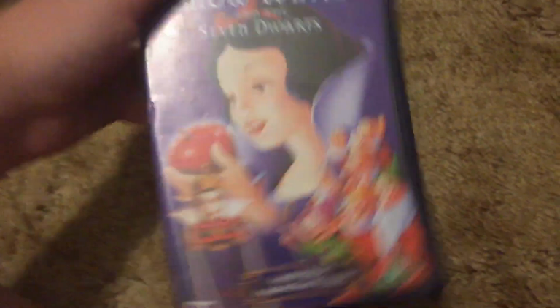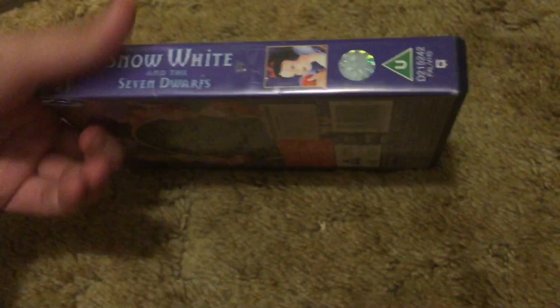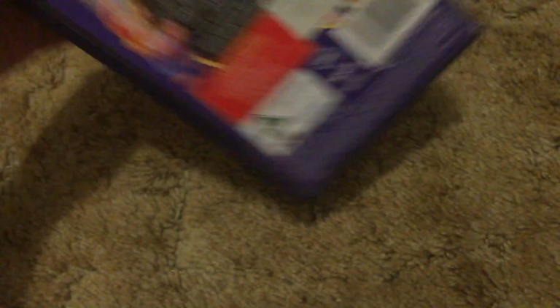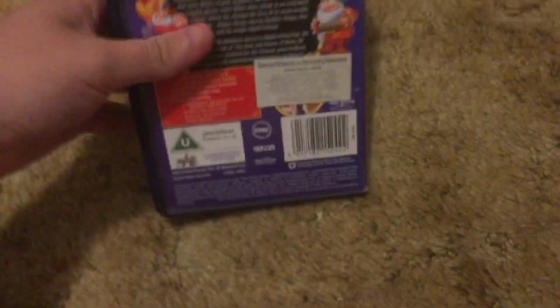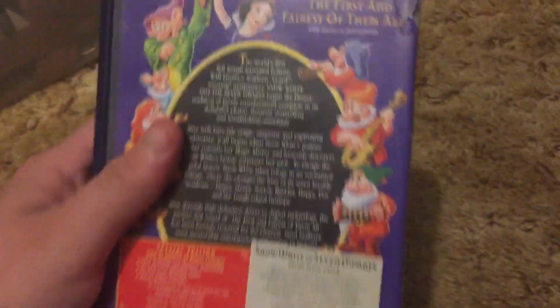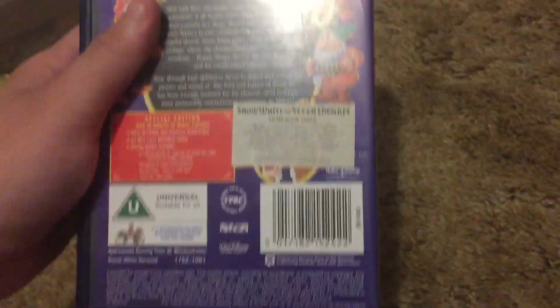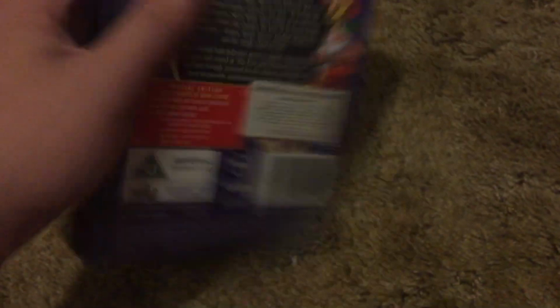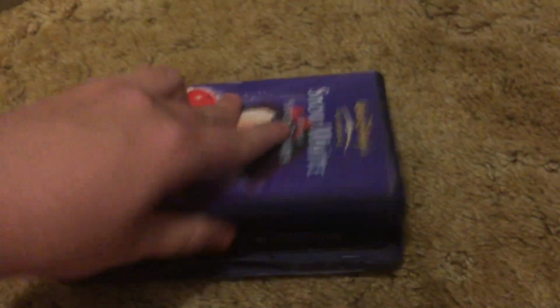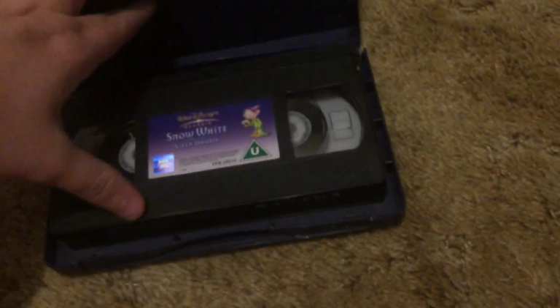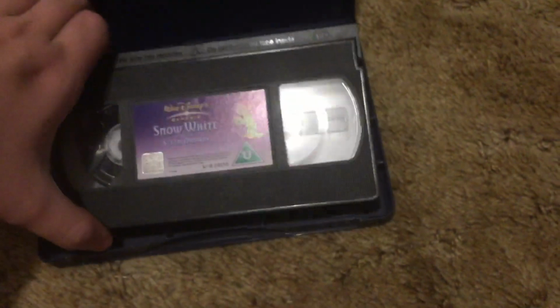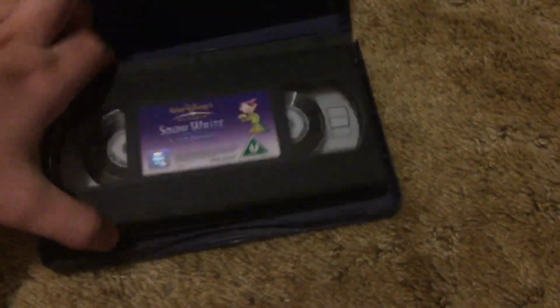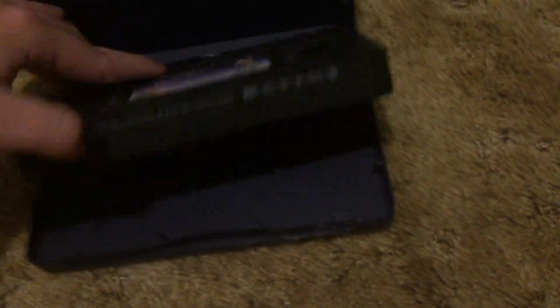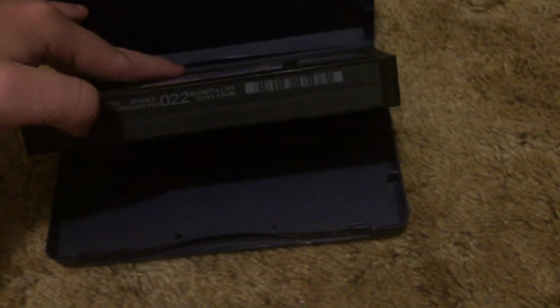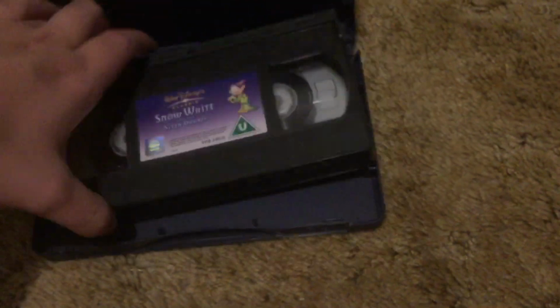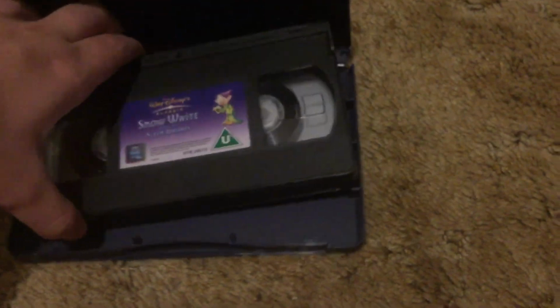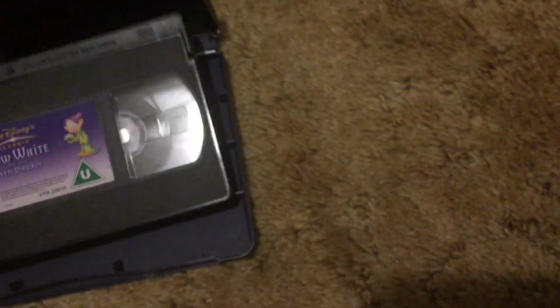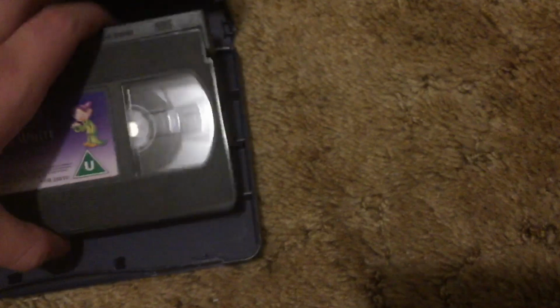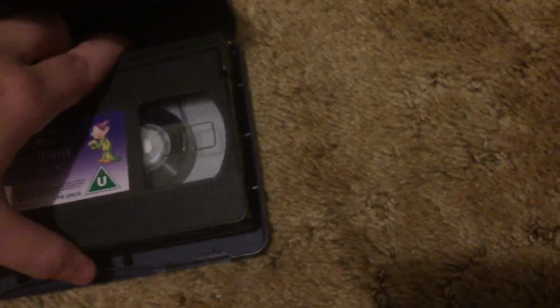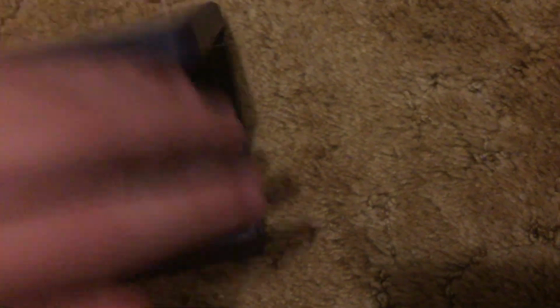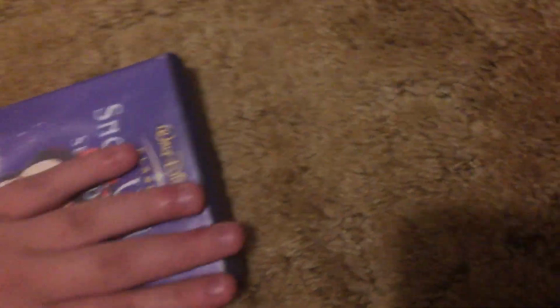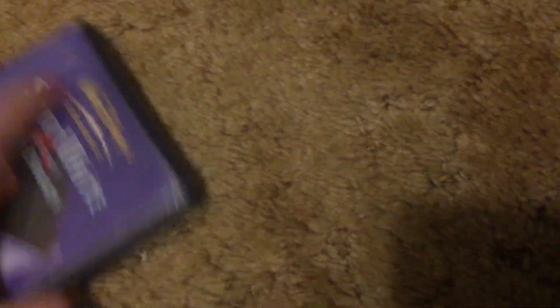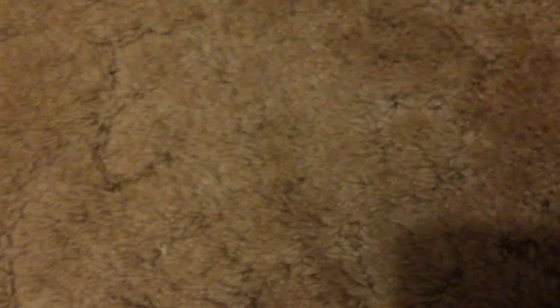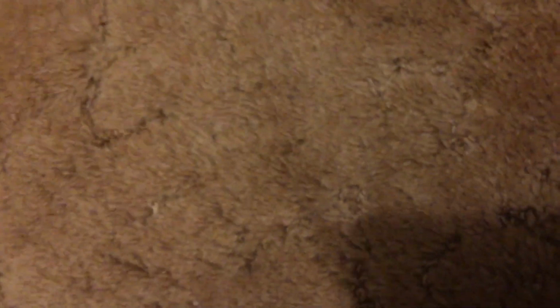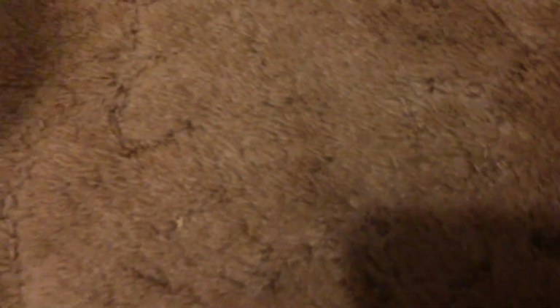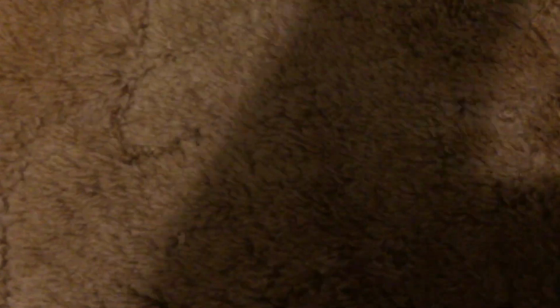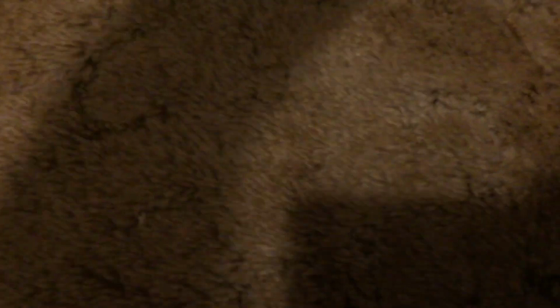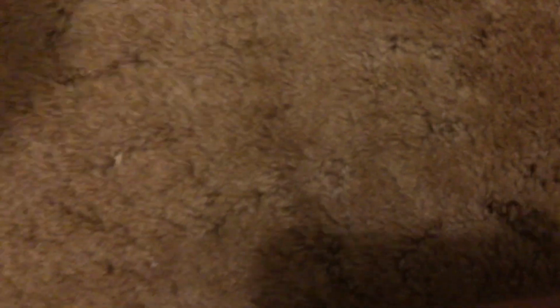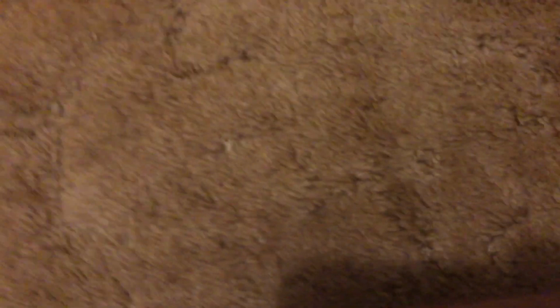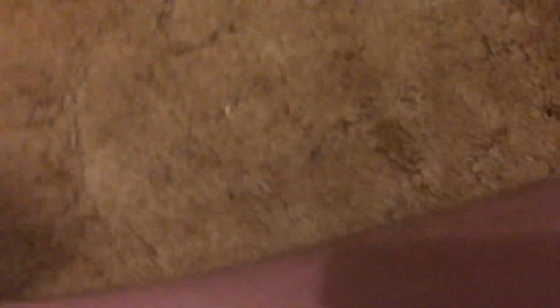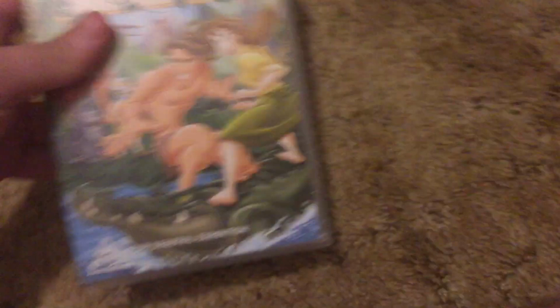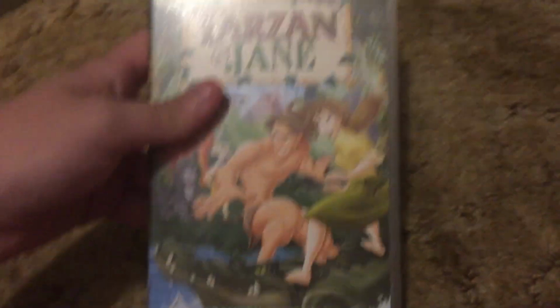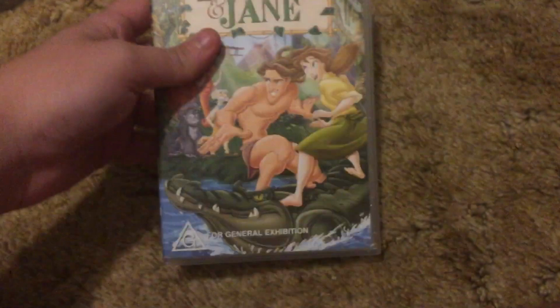There's also a UK VHS which I'm actually giving to Chris Fortin — this 2001 UK VHS from August 16th, 2001. That's the only UK tape in there; the rest are from Australia. Next we have Tarzan and Jane.